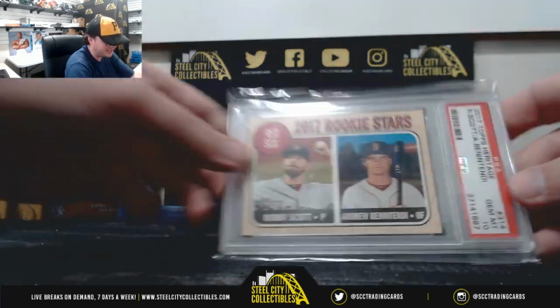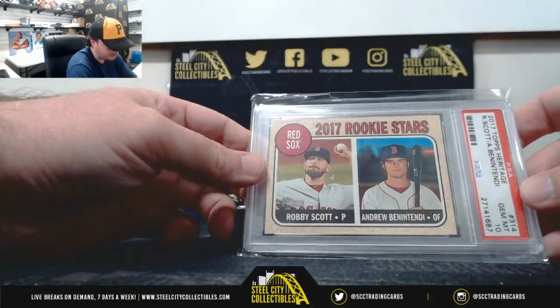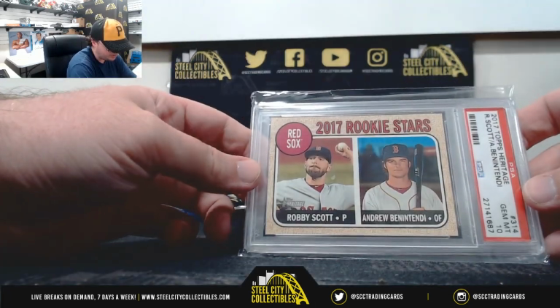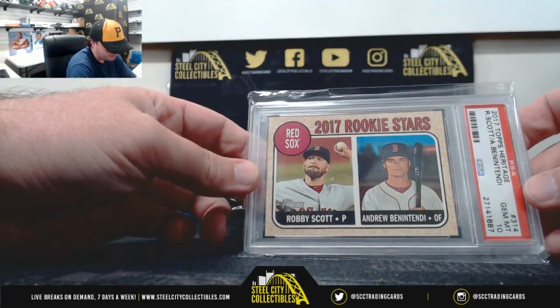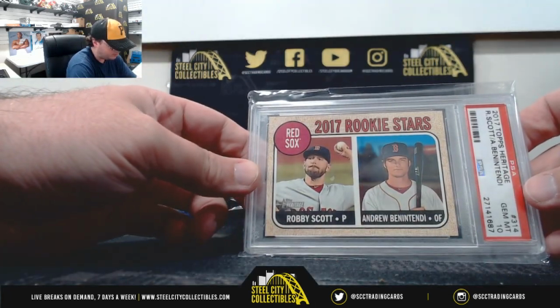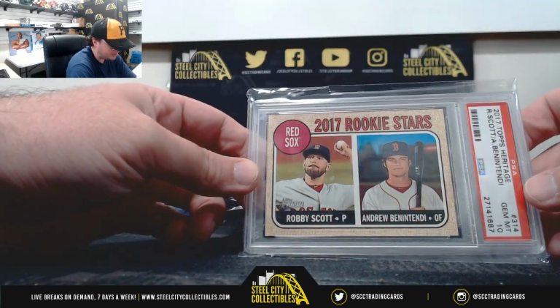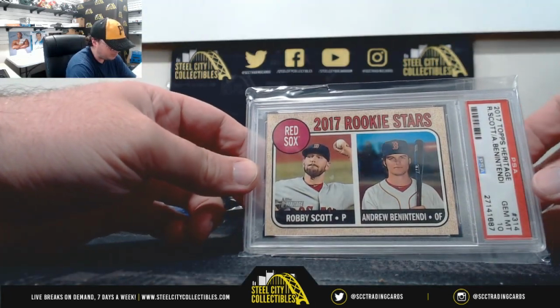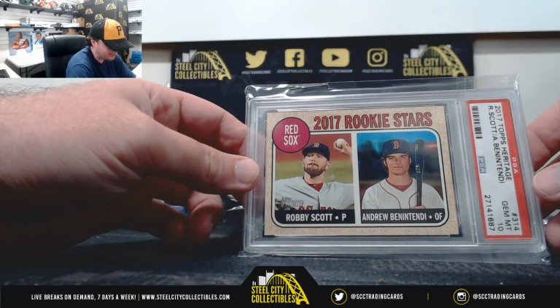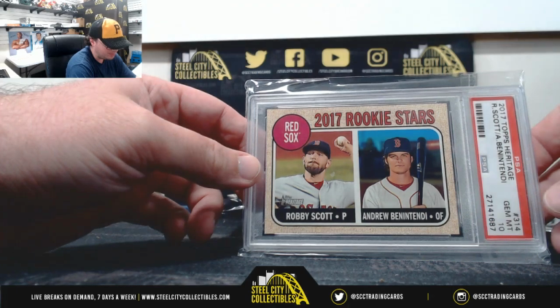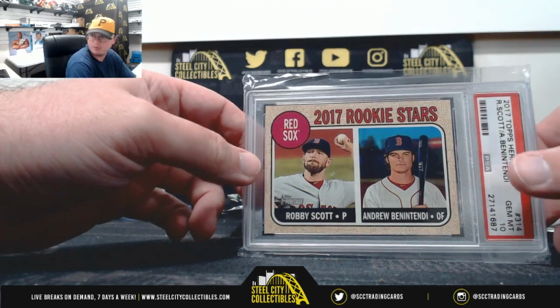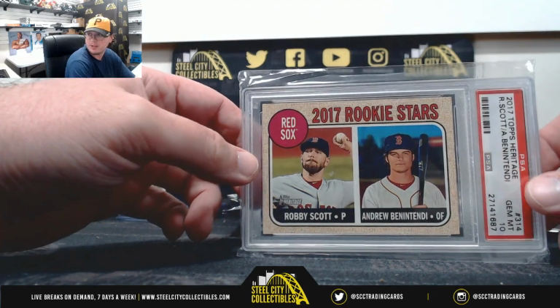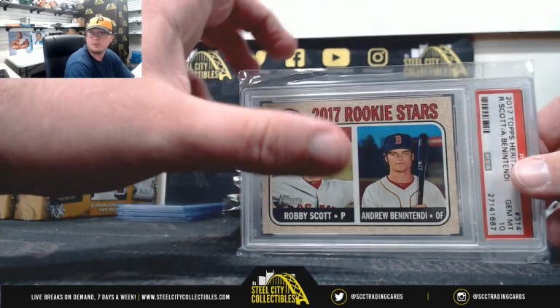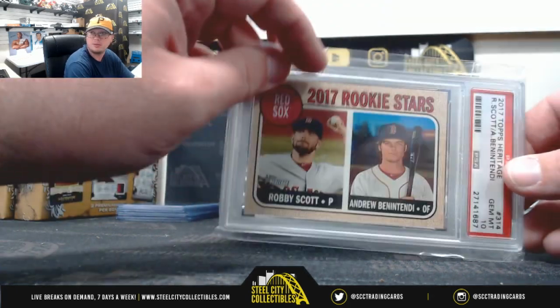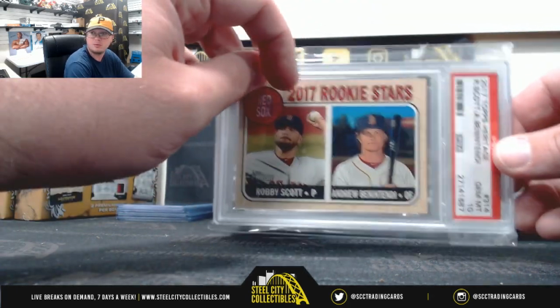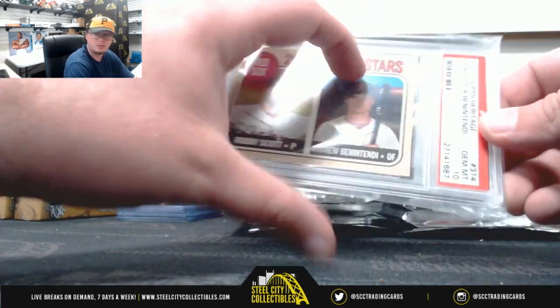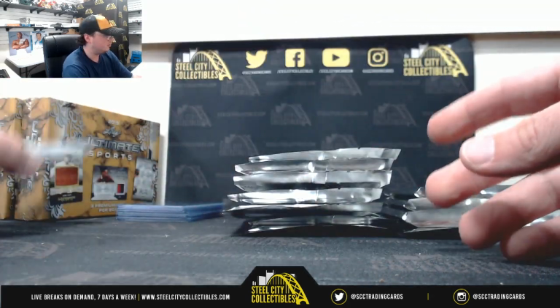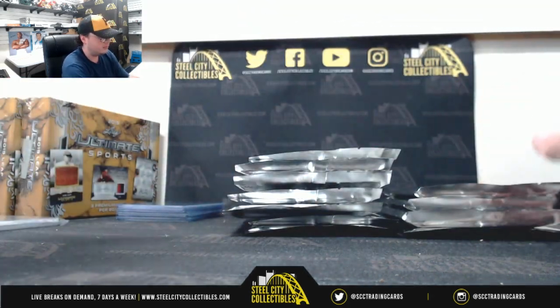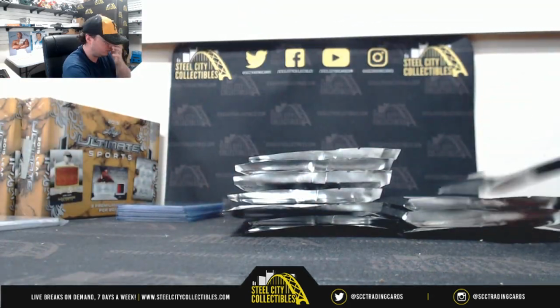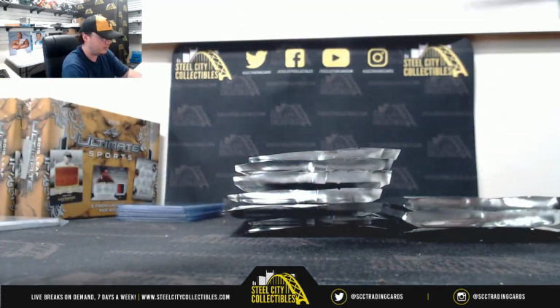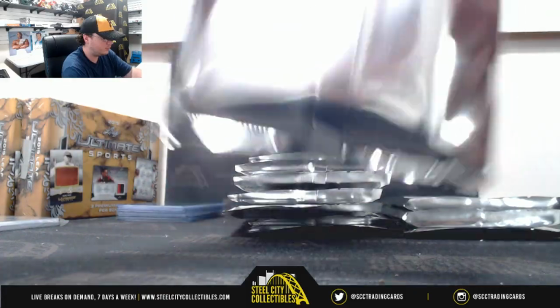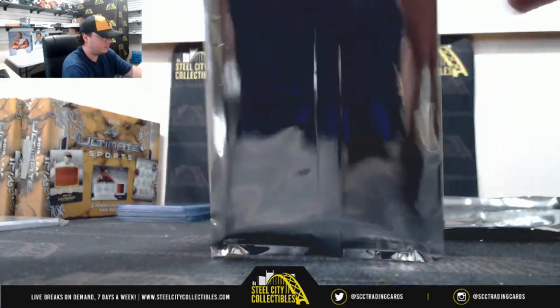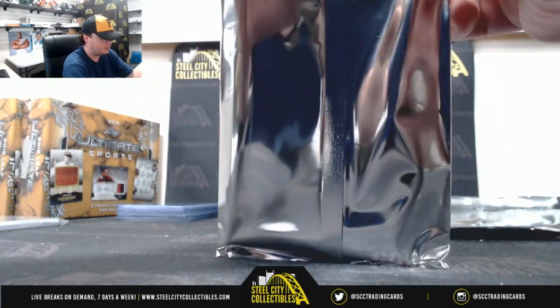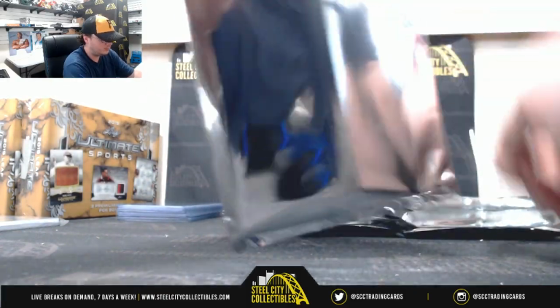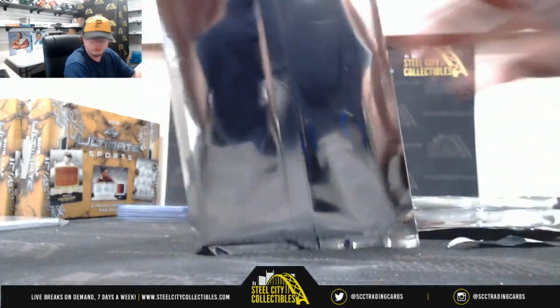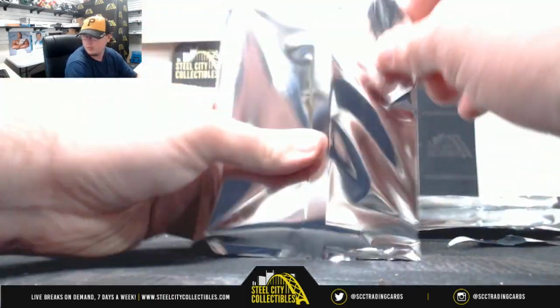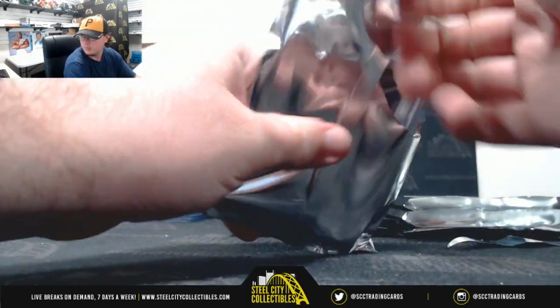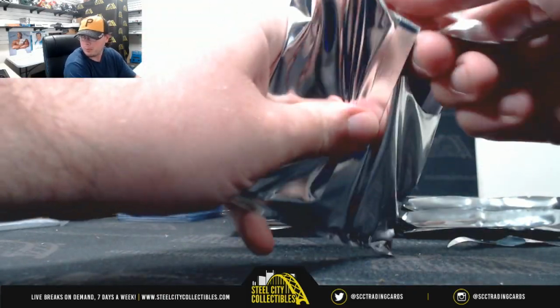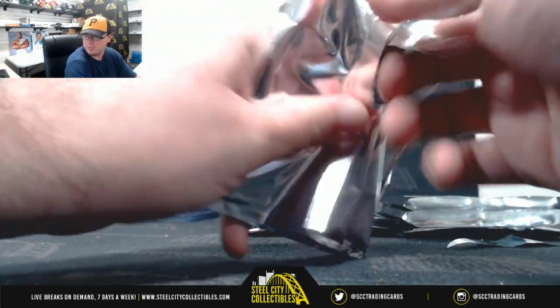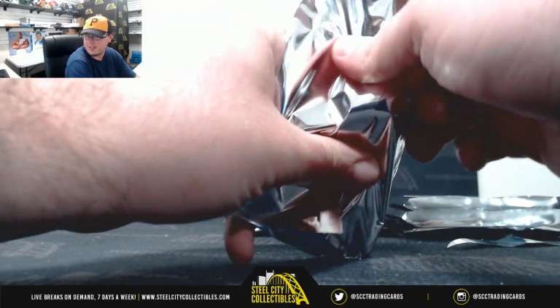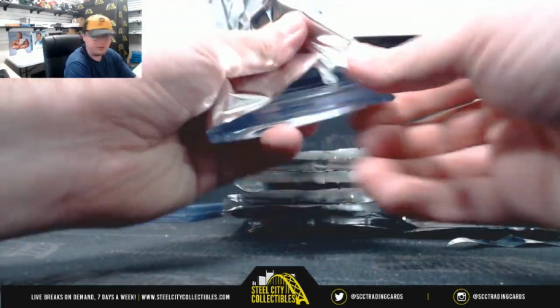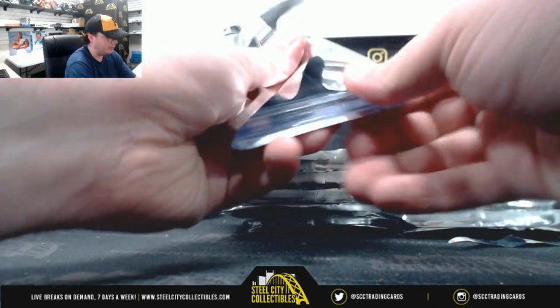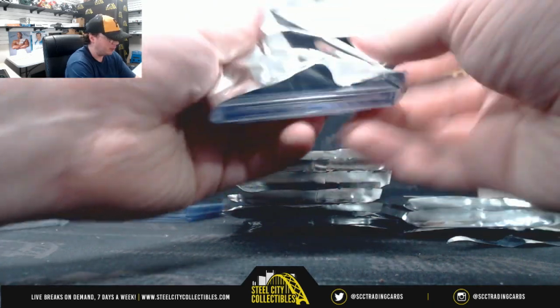2017 Heritage, Robby Scott Benintendi, Gem Mint 10, from BSA. Yeah, I'm not a big prospect guy, Tanner — I wouldn't know the number one overall pick.